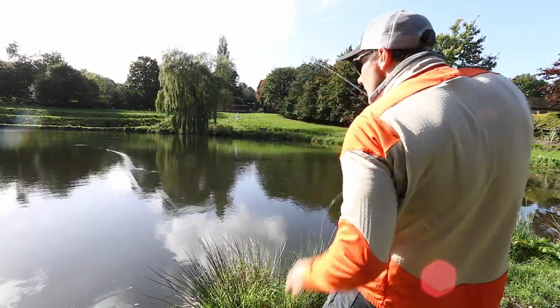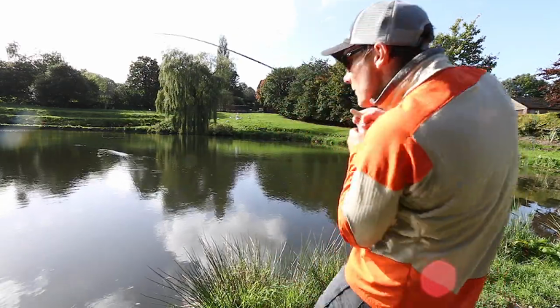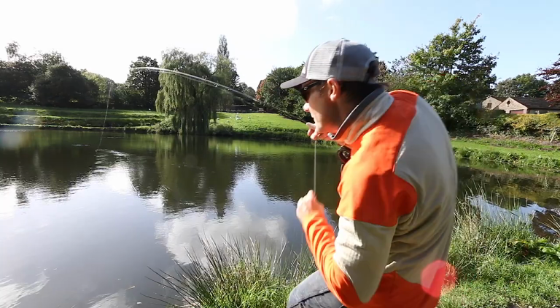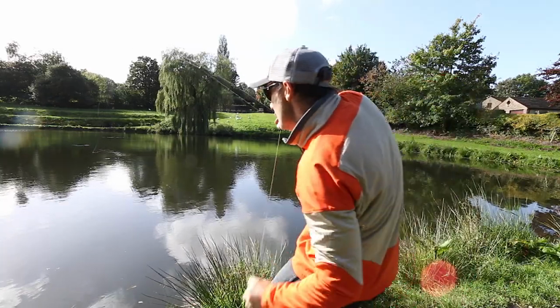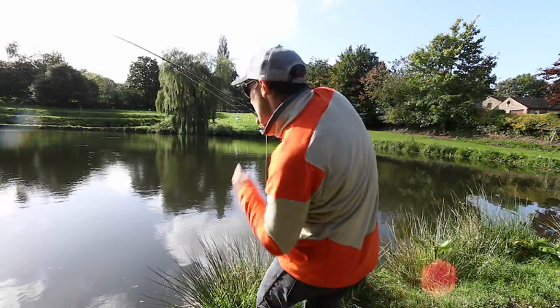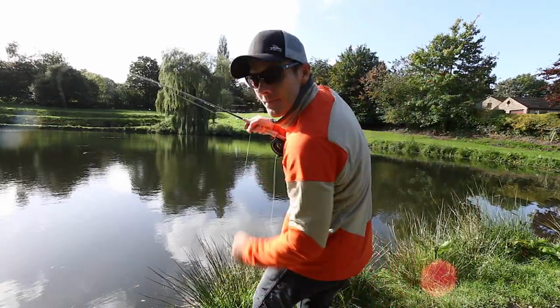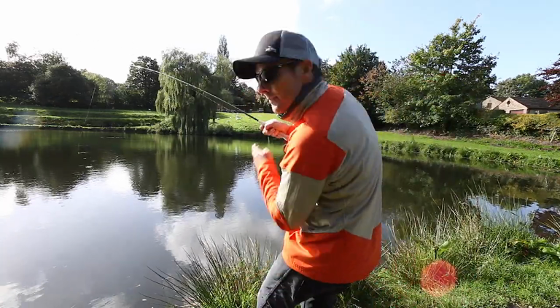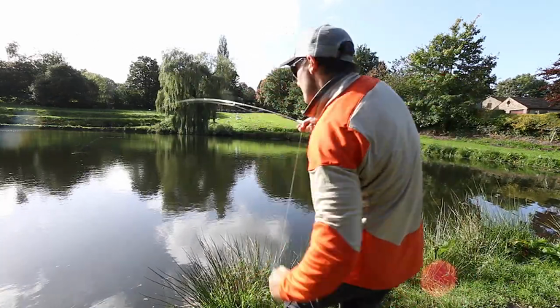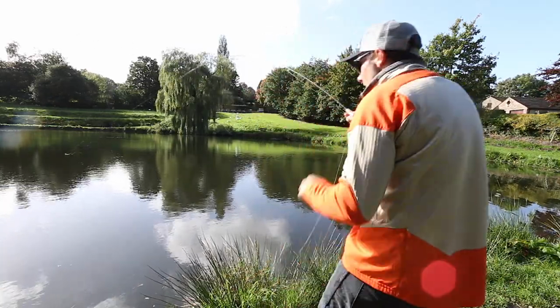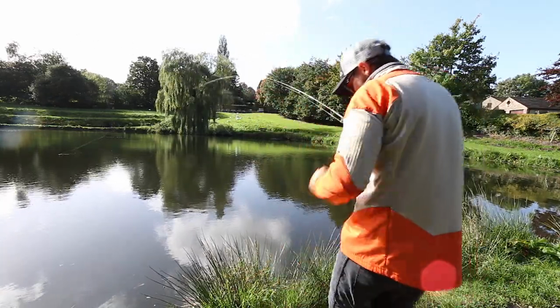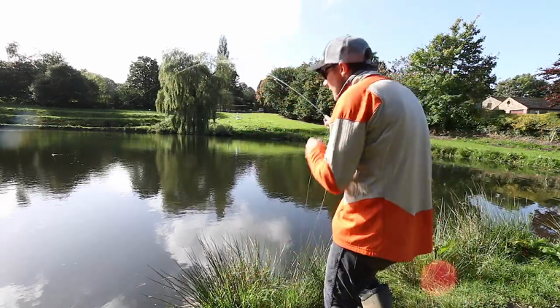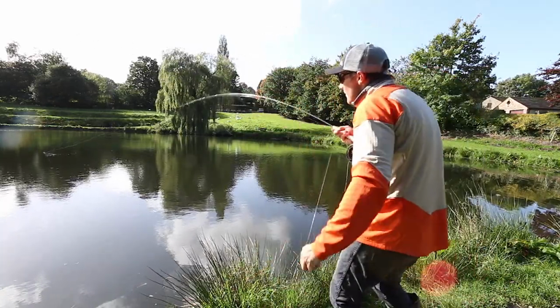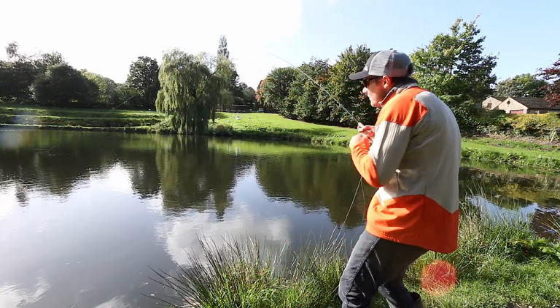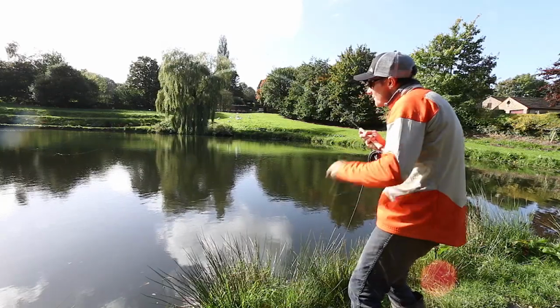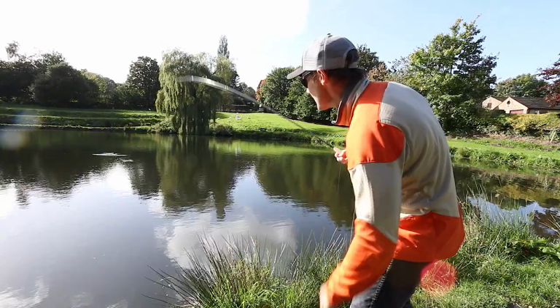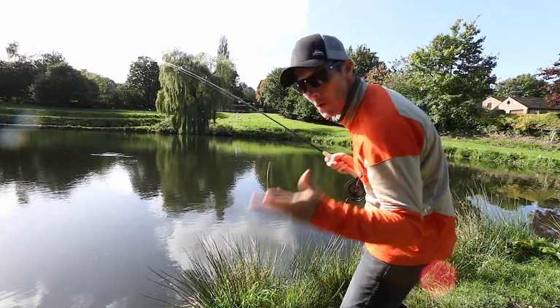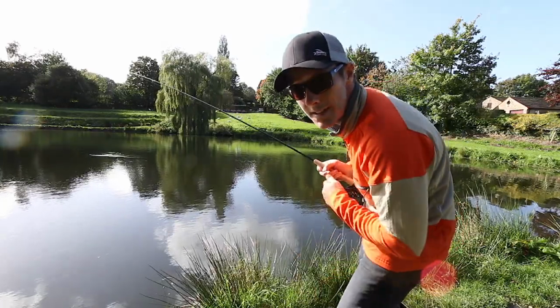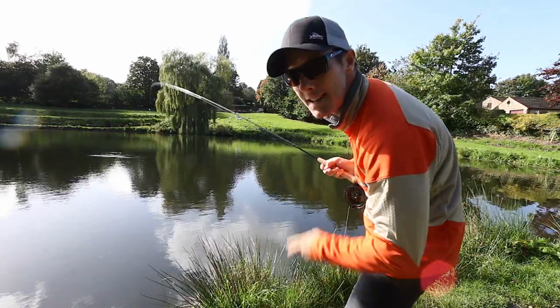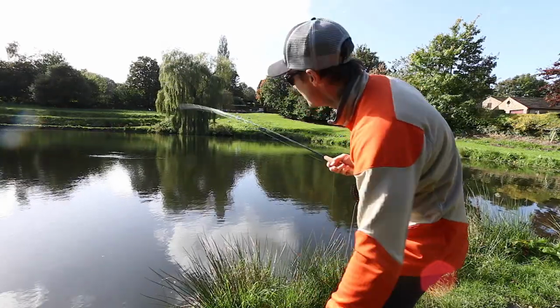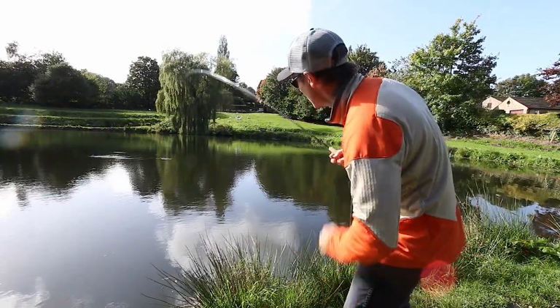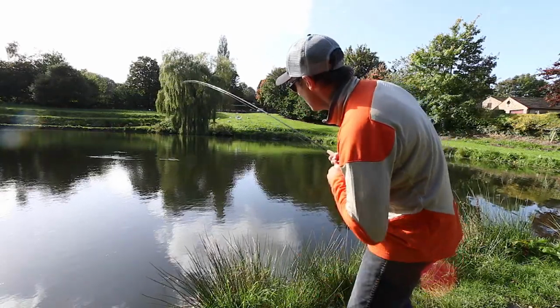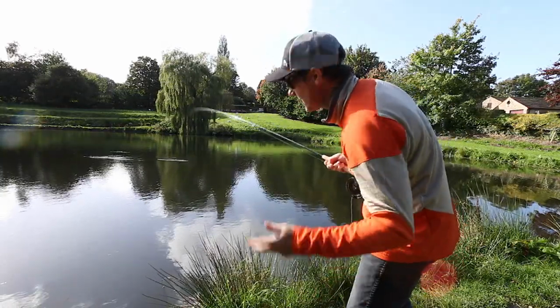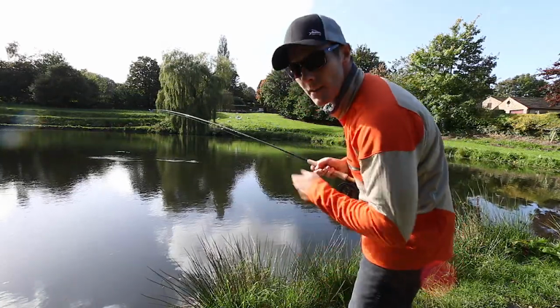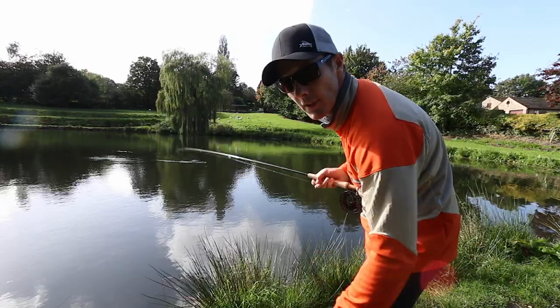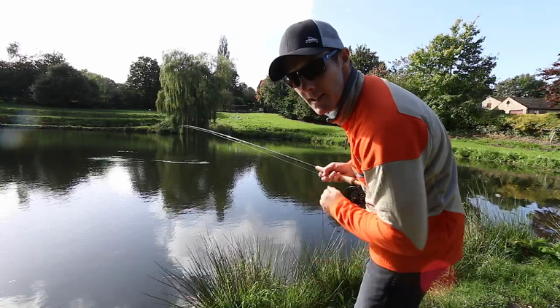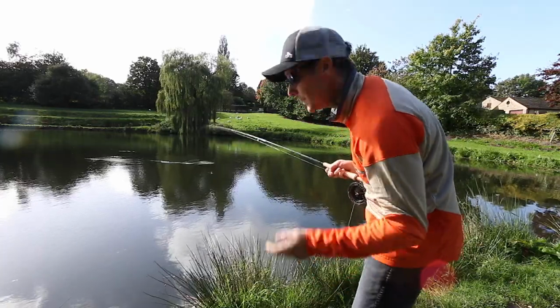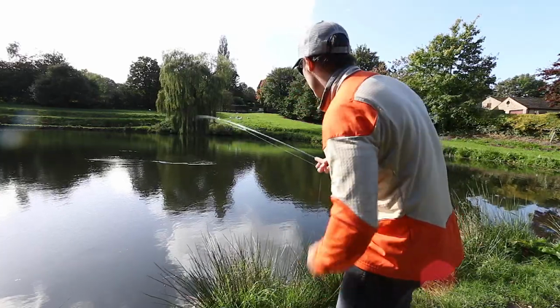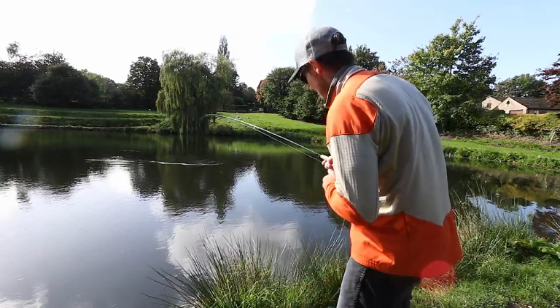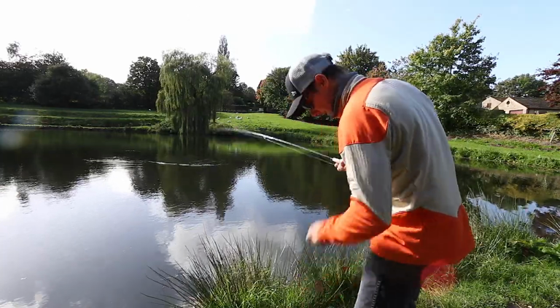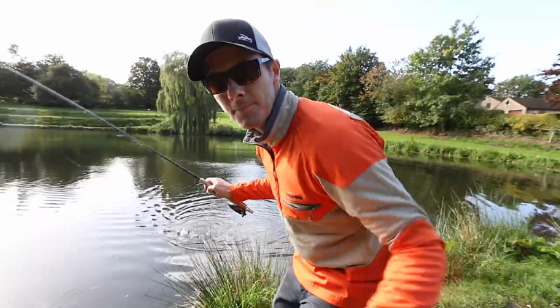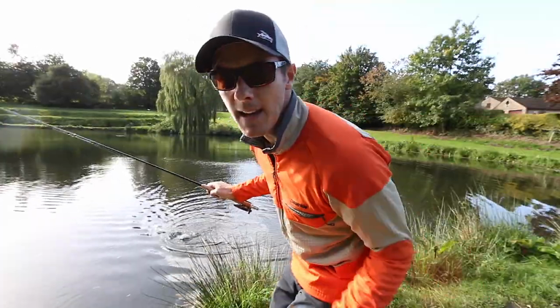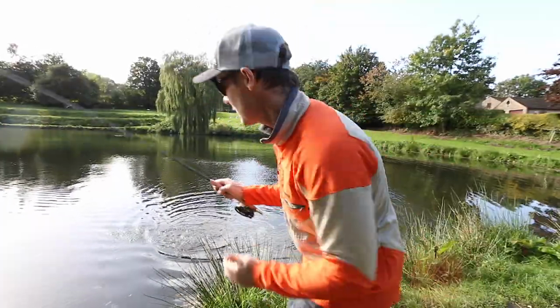There we go, and so the whole system came together: the line, the rod, the line slick, the tippet, and then getting the fish in.